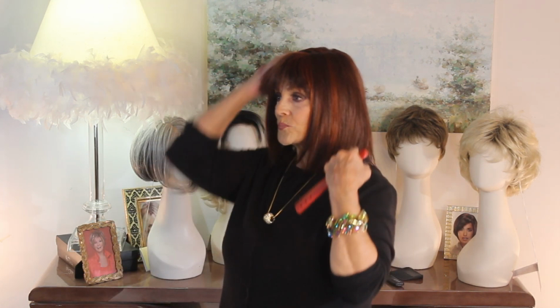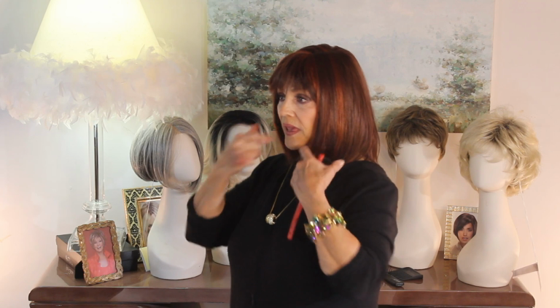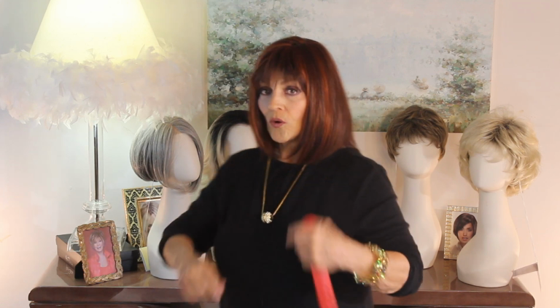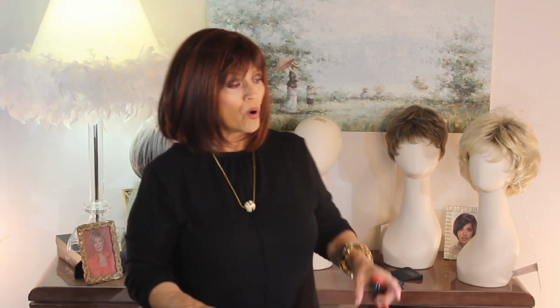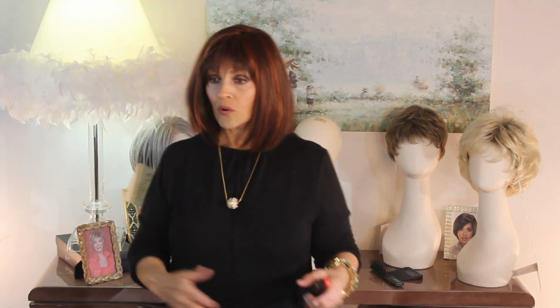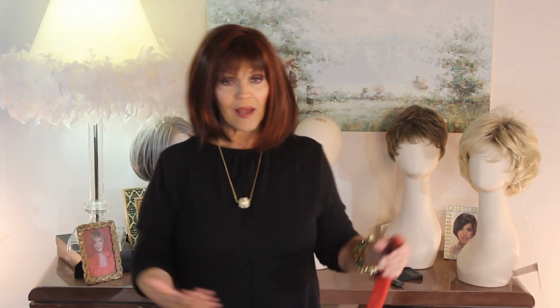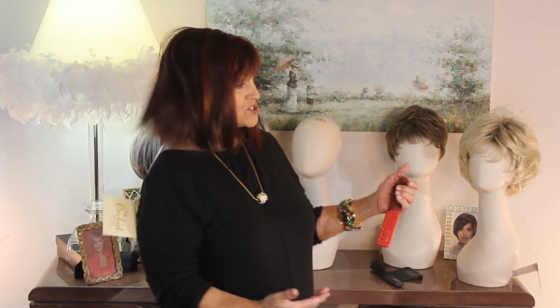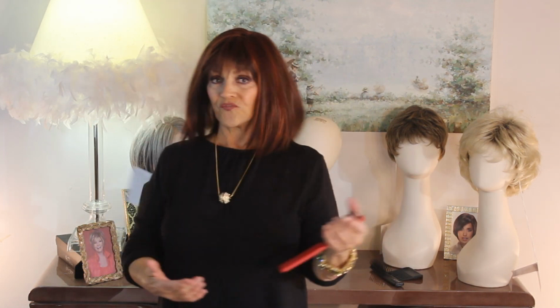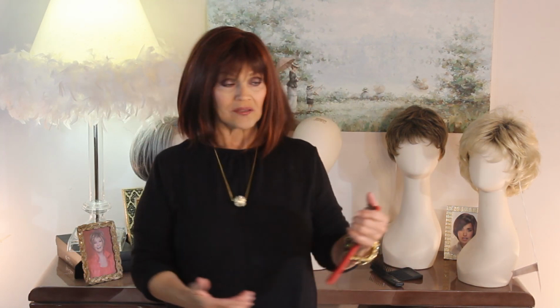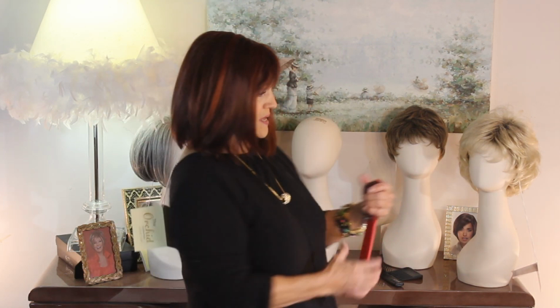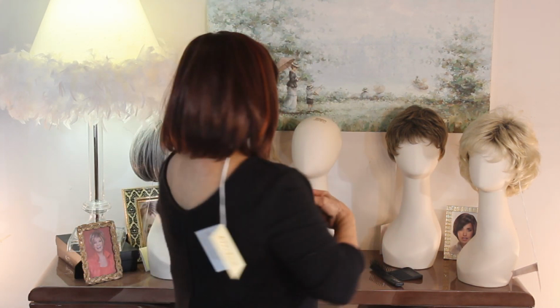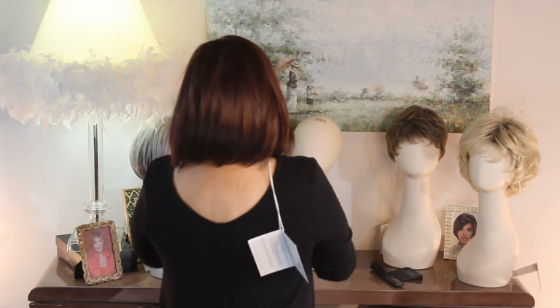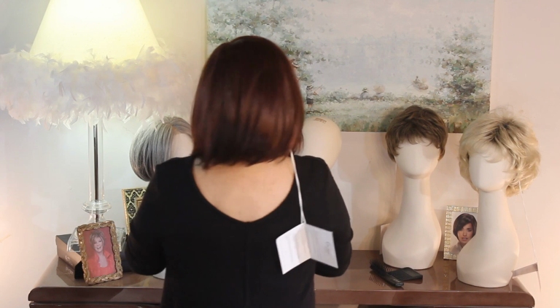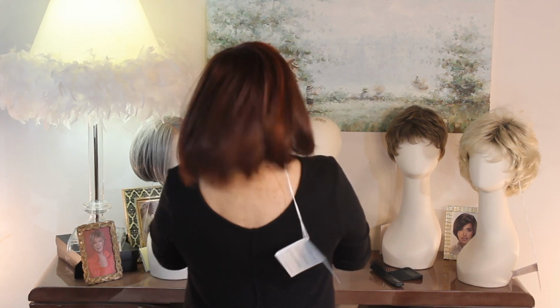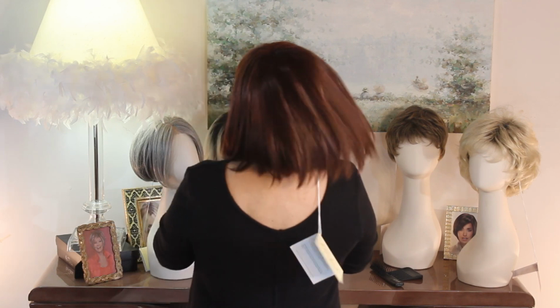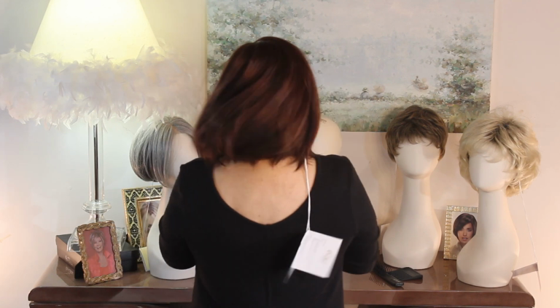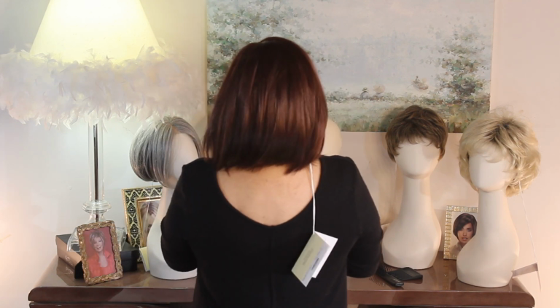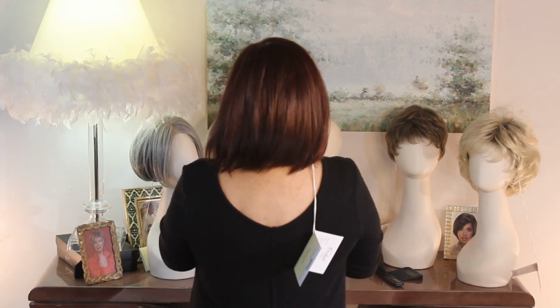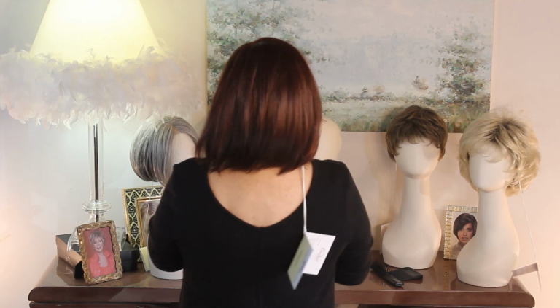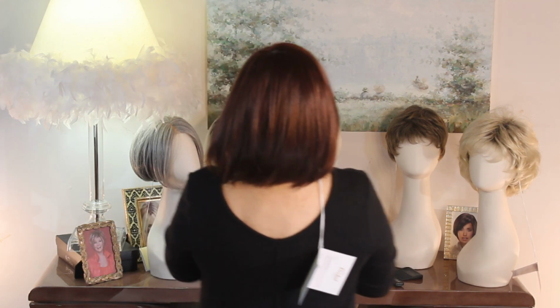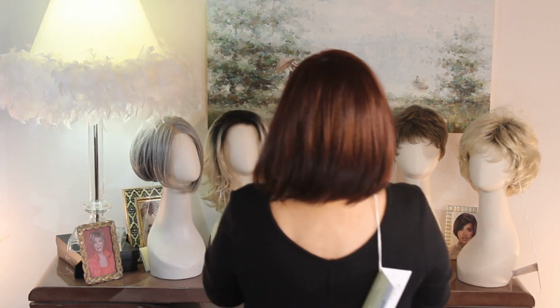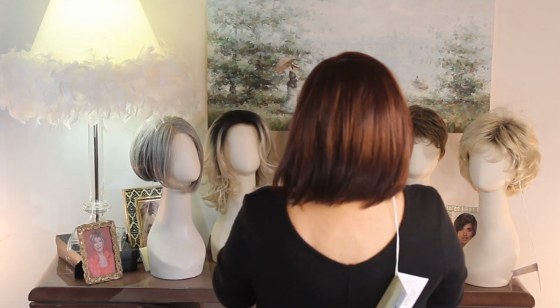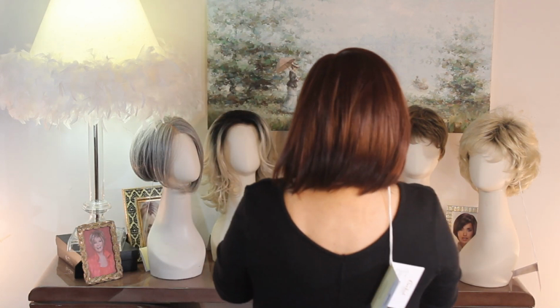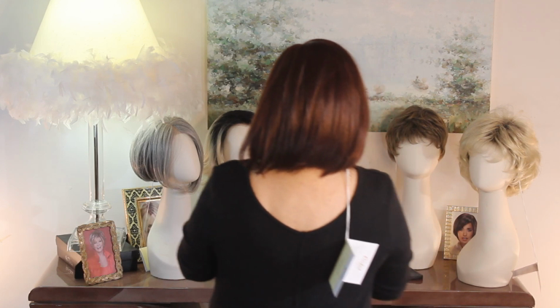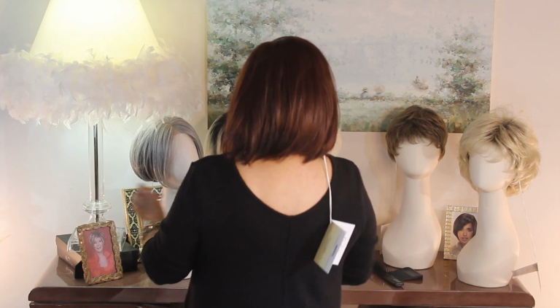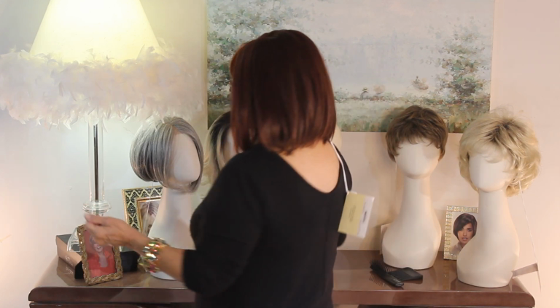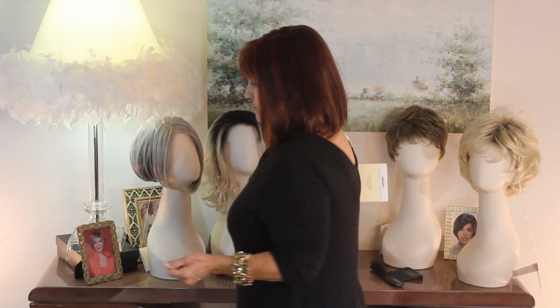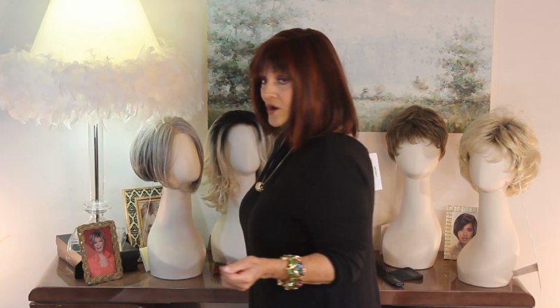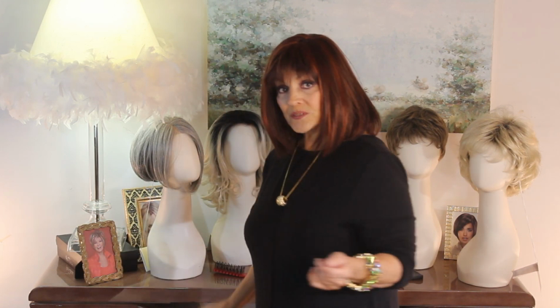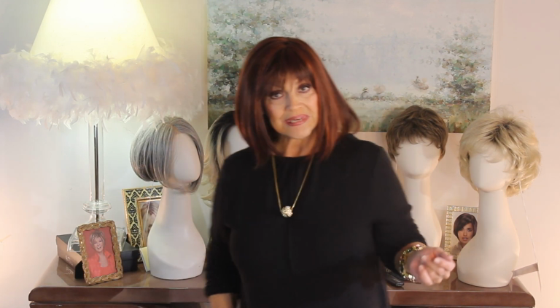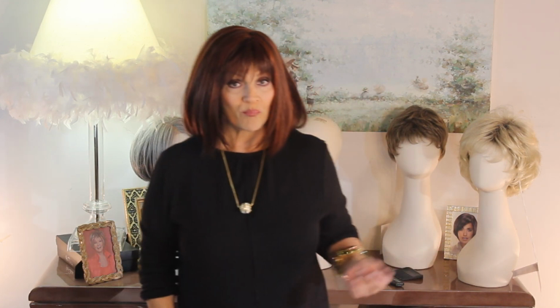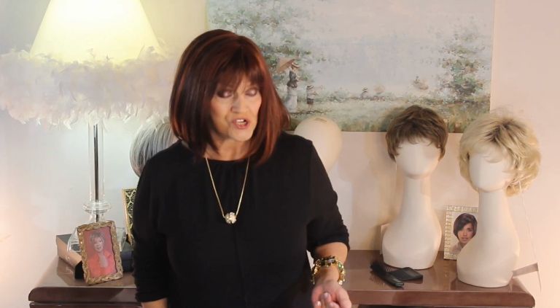This is pretty. Look how it just falls. I'm going to do the back so you can see it. Isn't it lovely? Beautiful, beautiful color. Her name is Petite Portia.